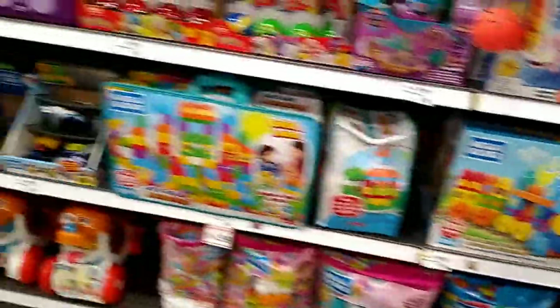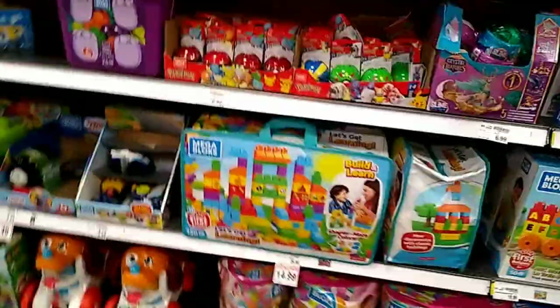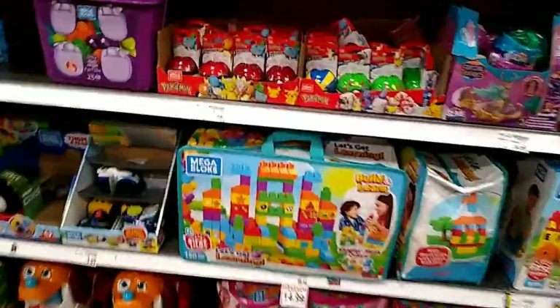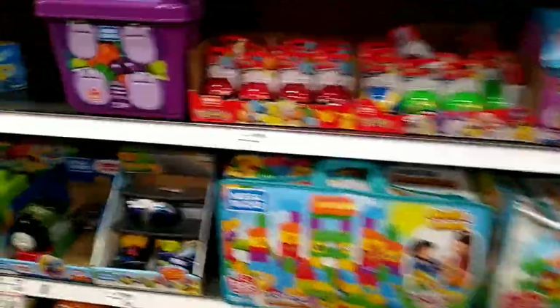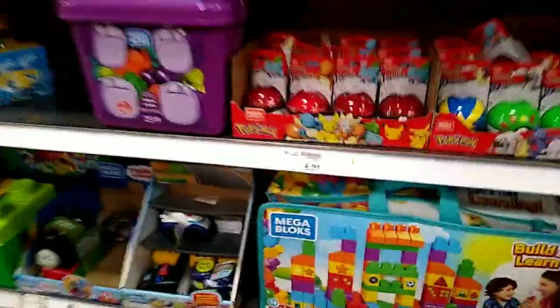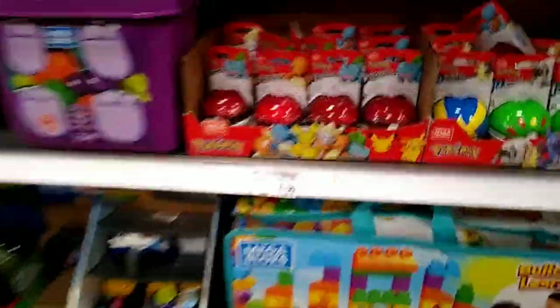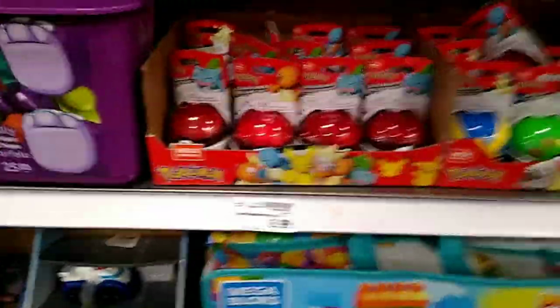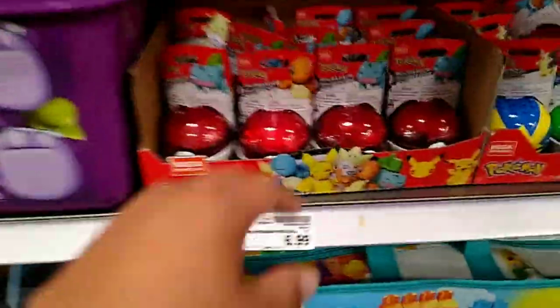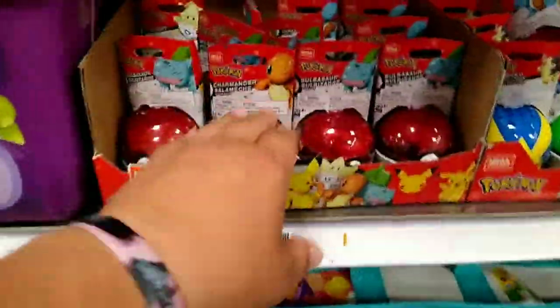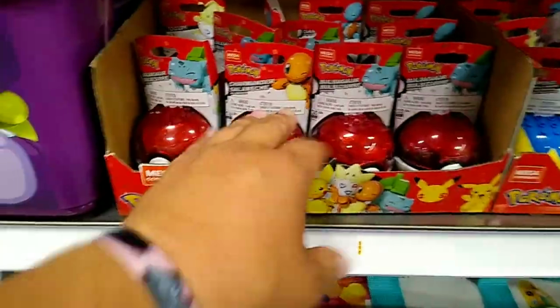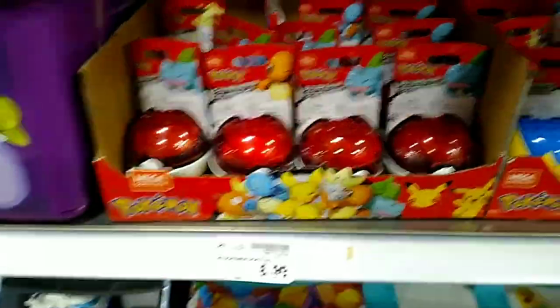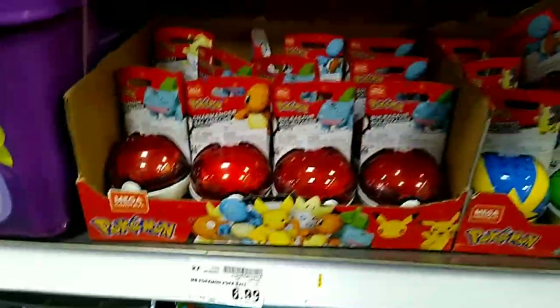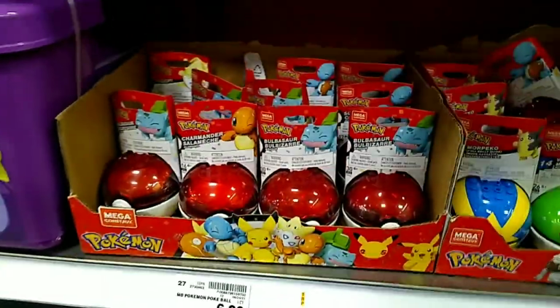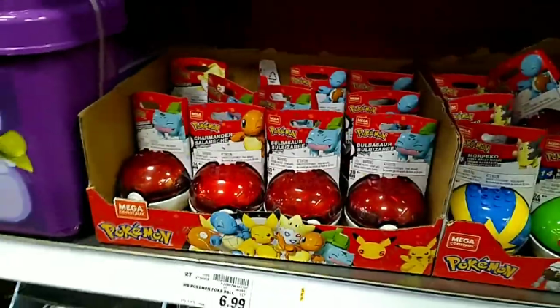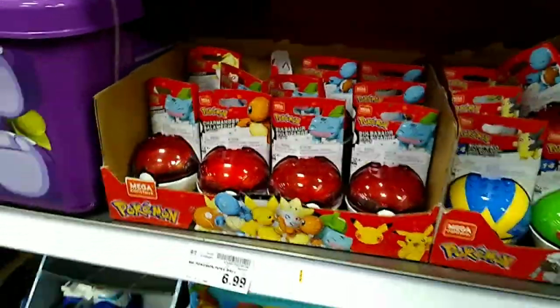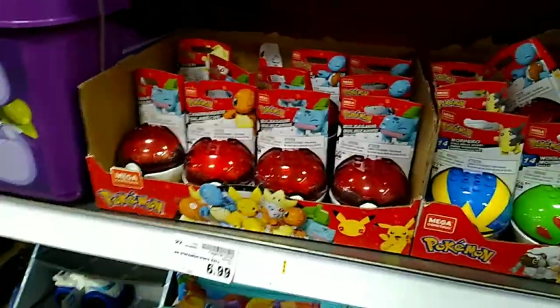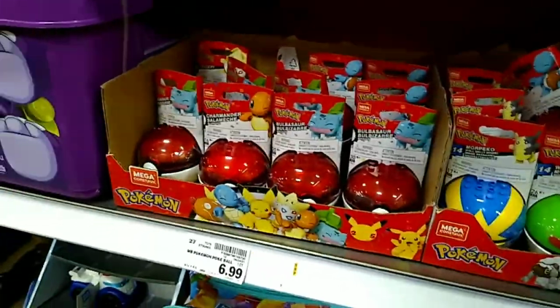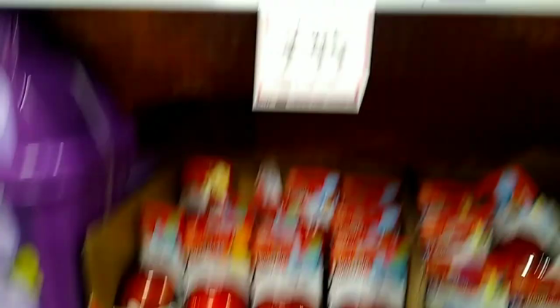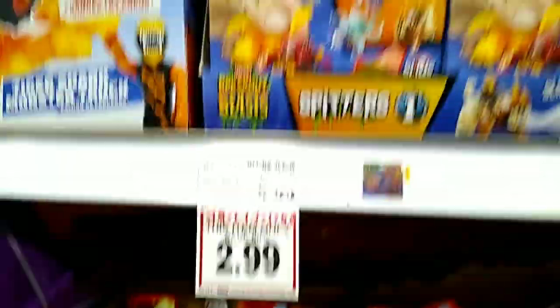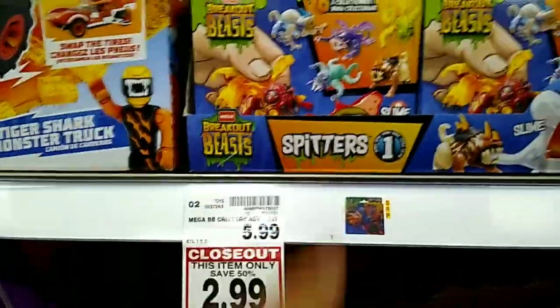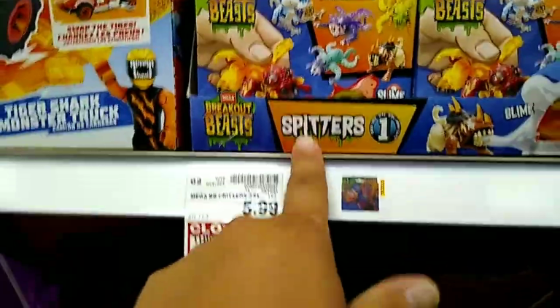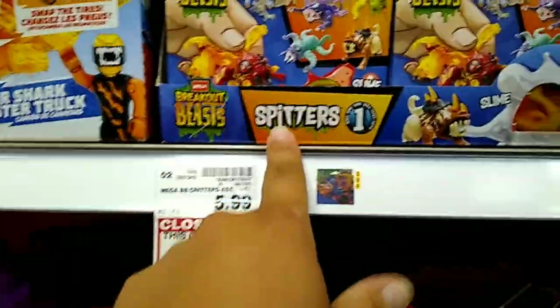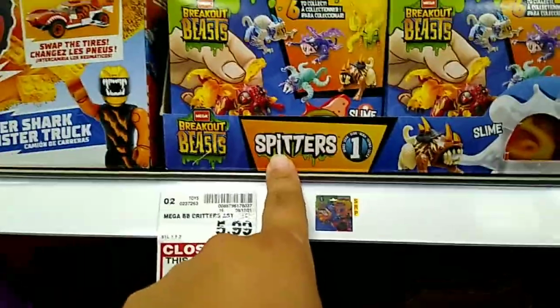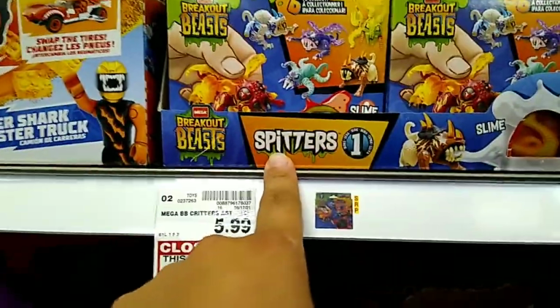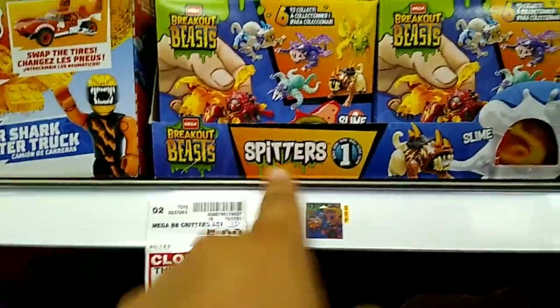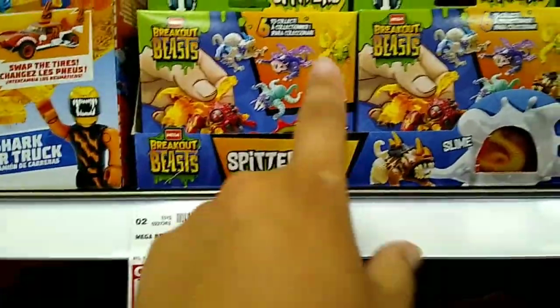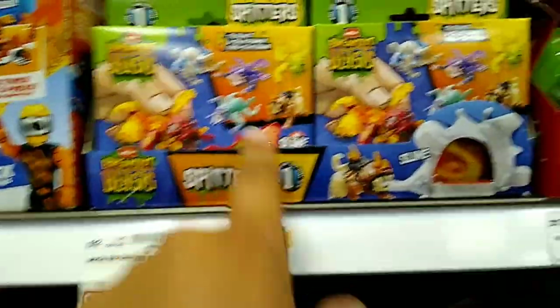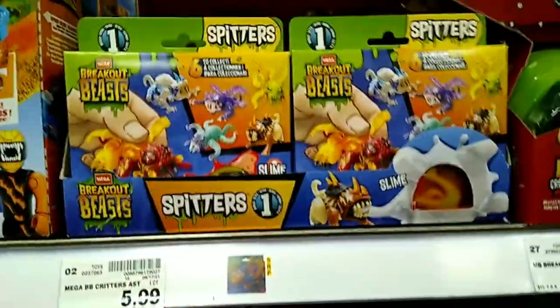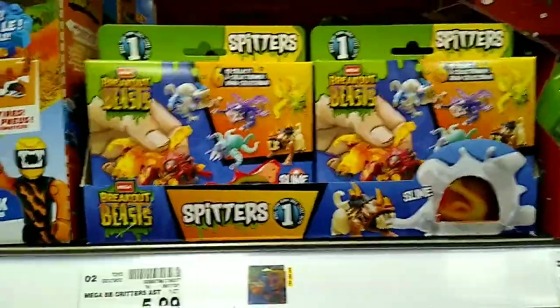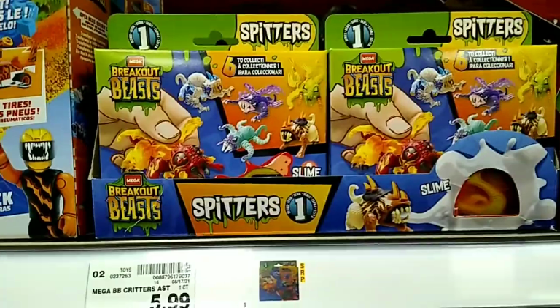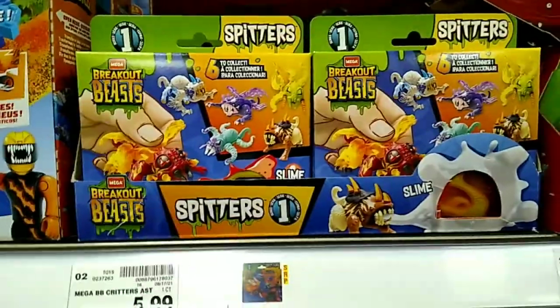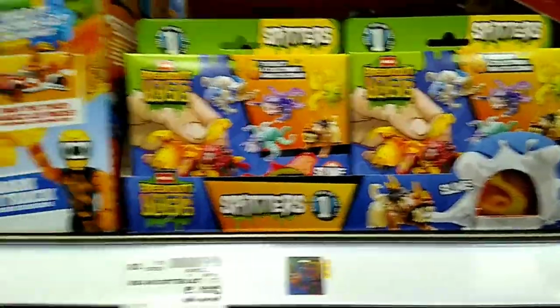Of course they have the little Pokeballs with the little figures in them, pretty cool. There are also these Spitters — I don't know what the heck those are.